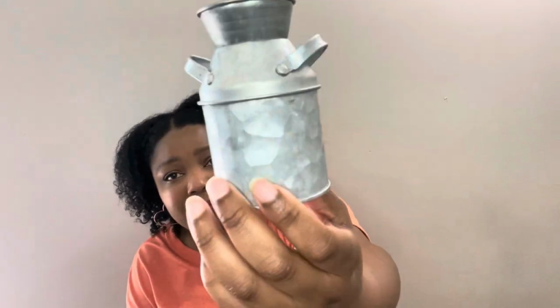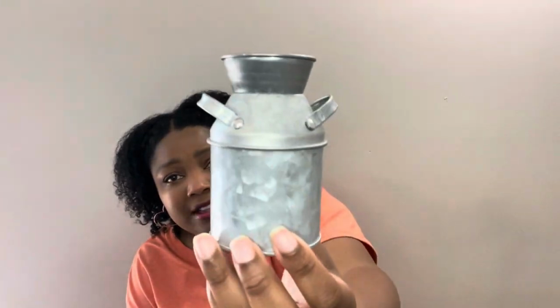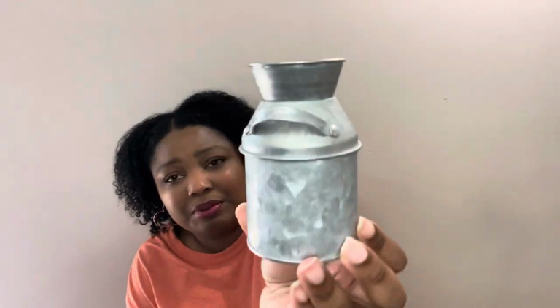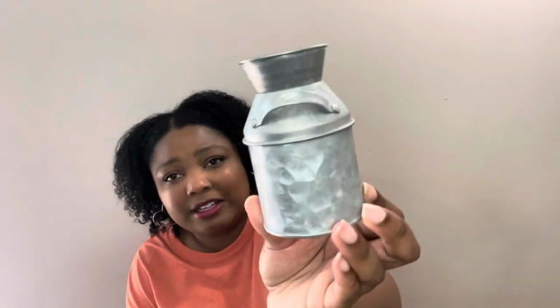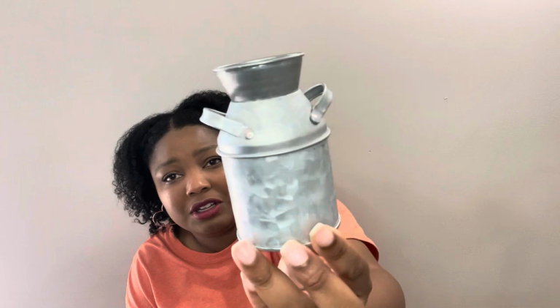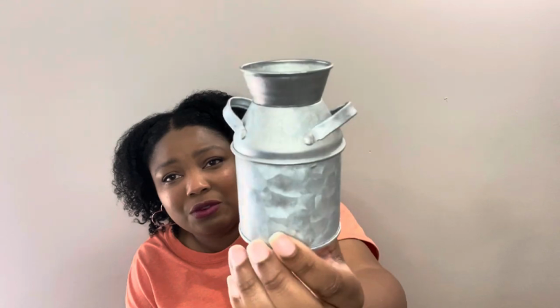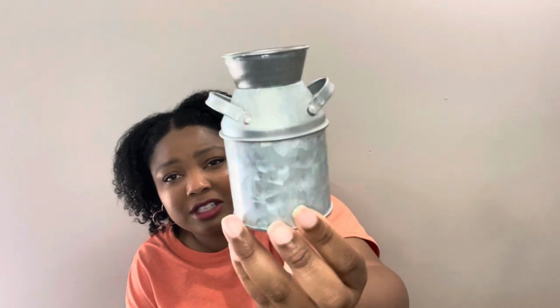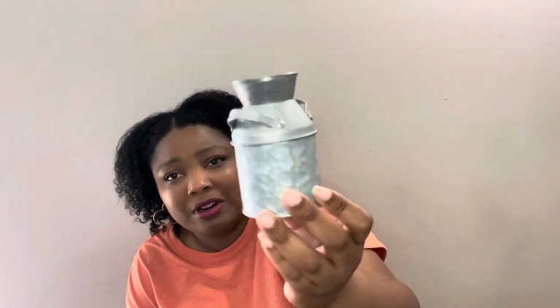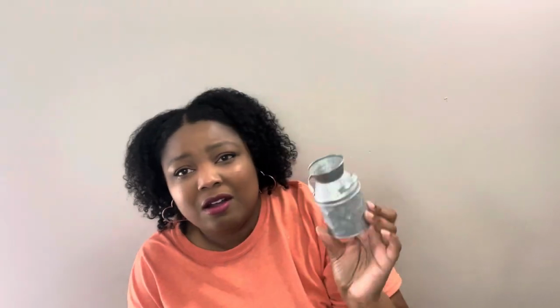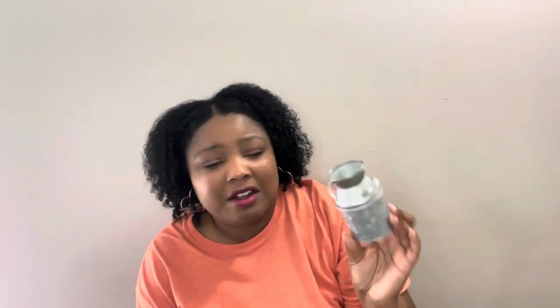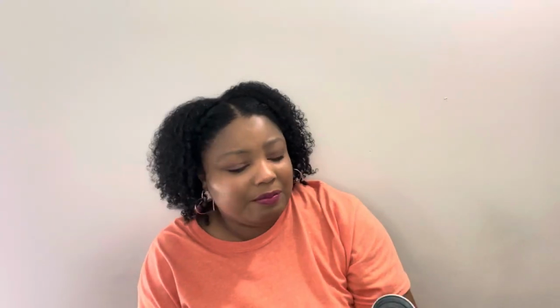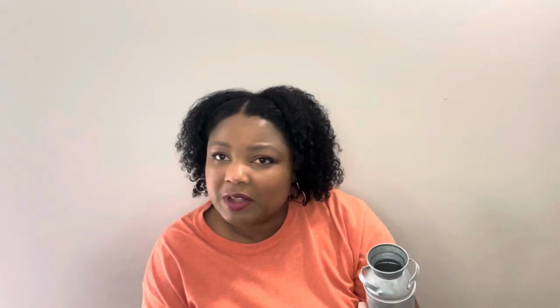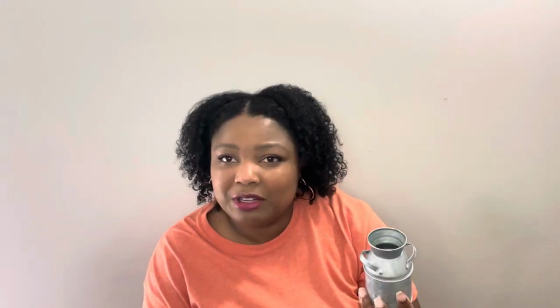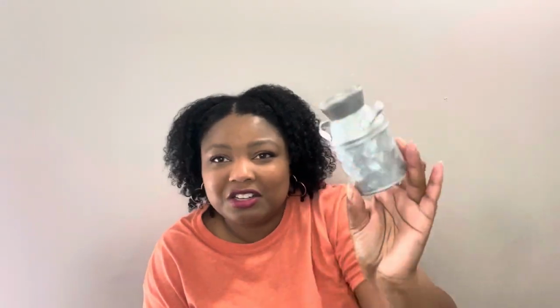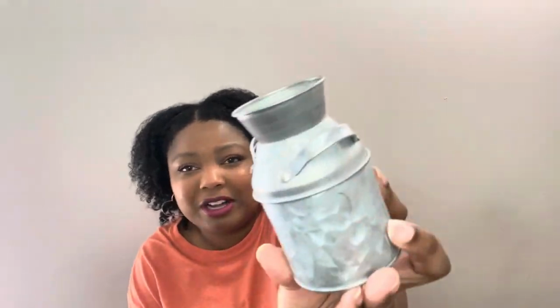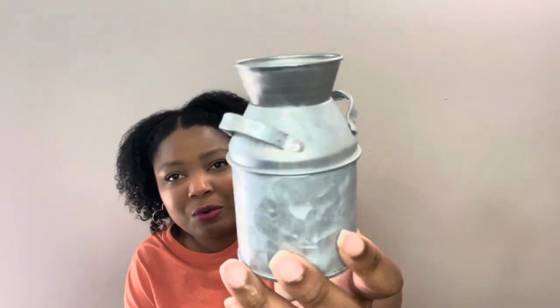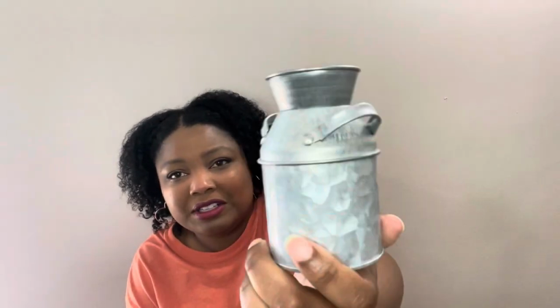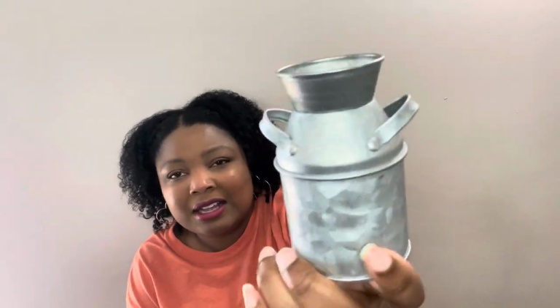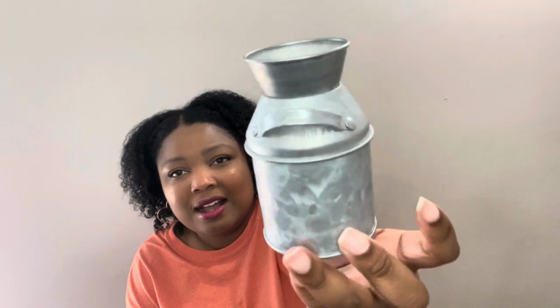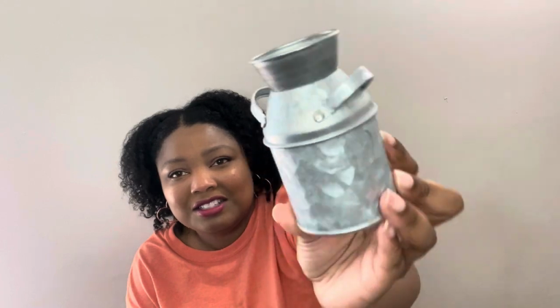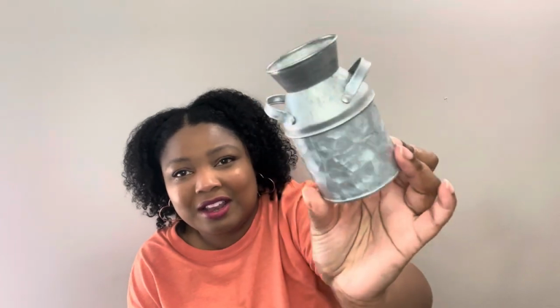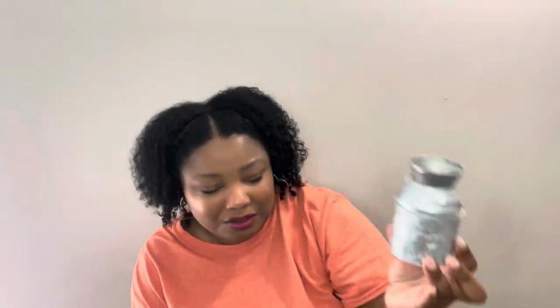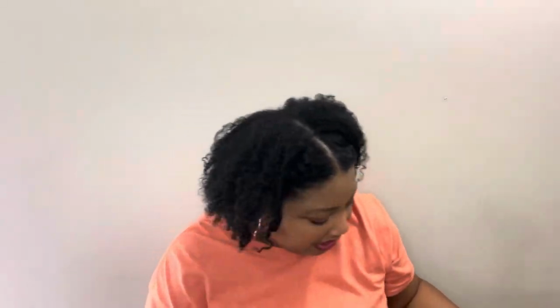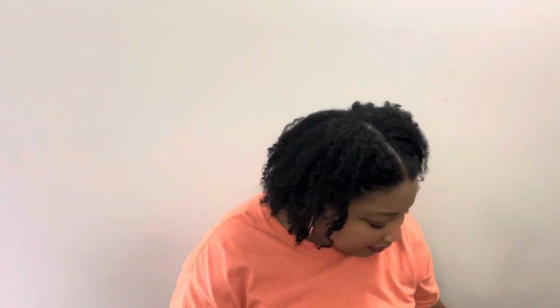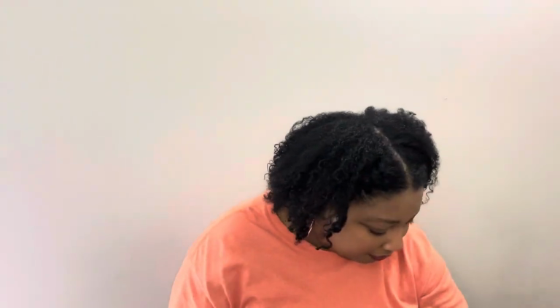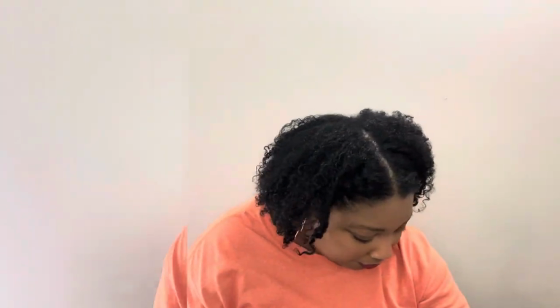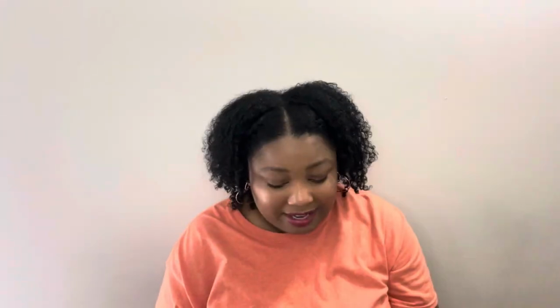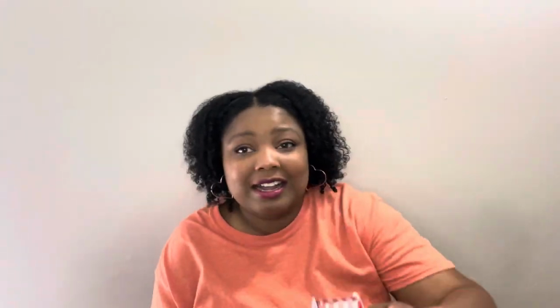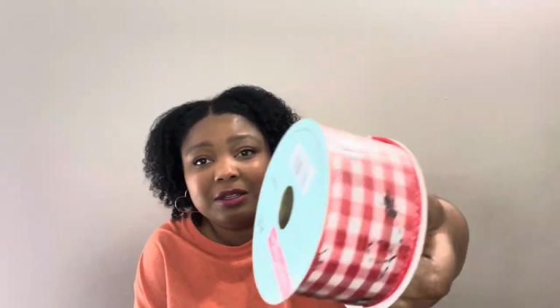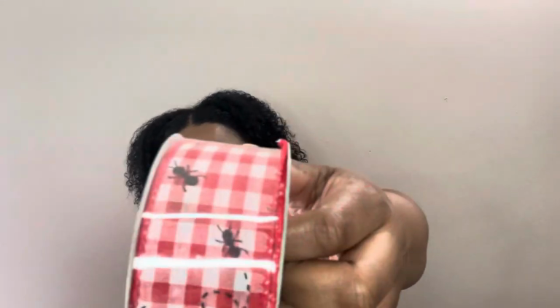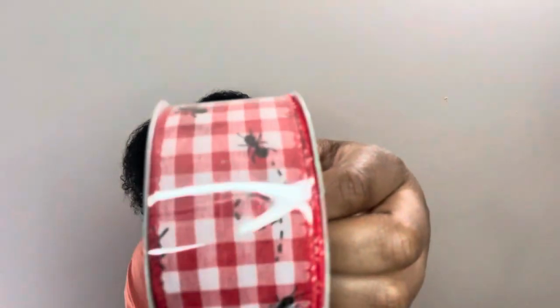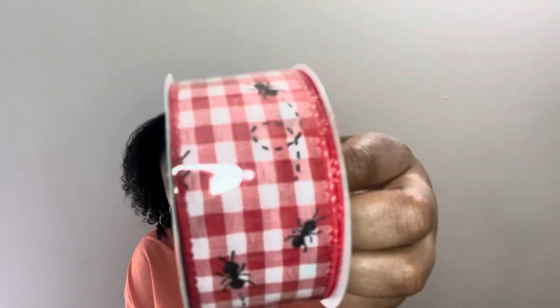Oh, I forgot — I also have this milk can. It wasn't on clearance, but it was on sale: $4.99 with 40% off. I plan on painting it and putting something cute for the summer on it. I should have grabbed a couple more because I really like this little milk can.